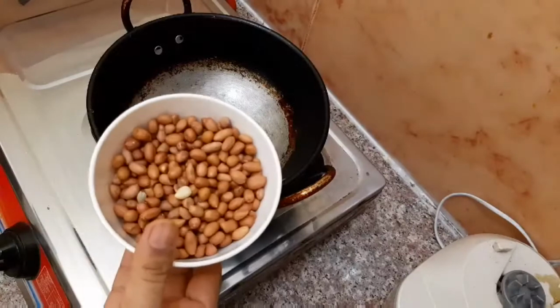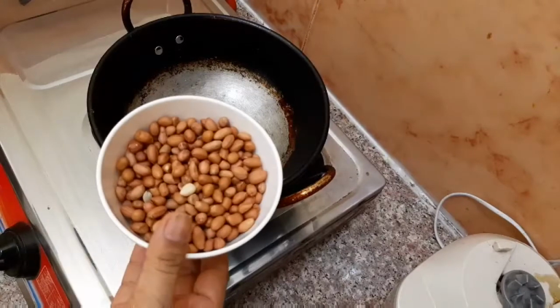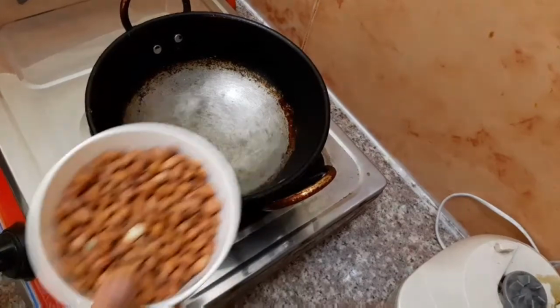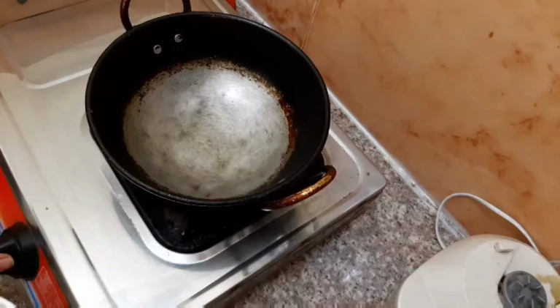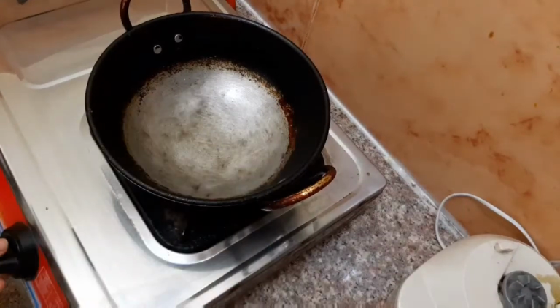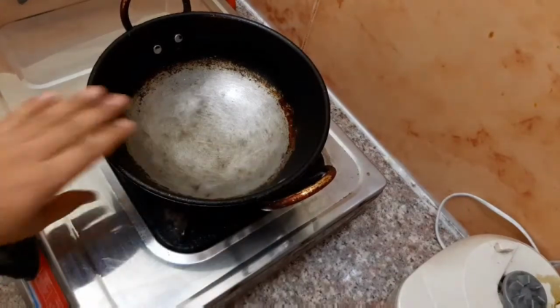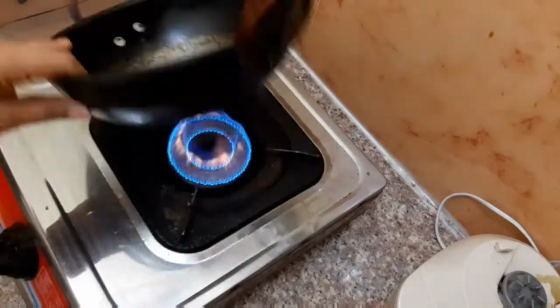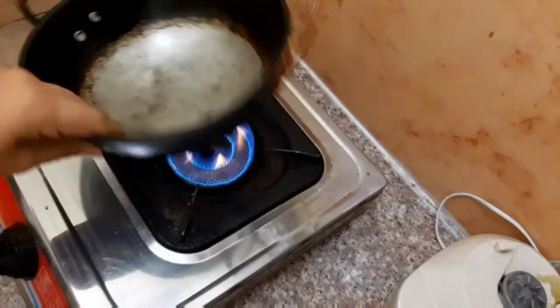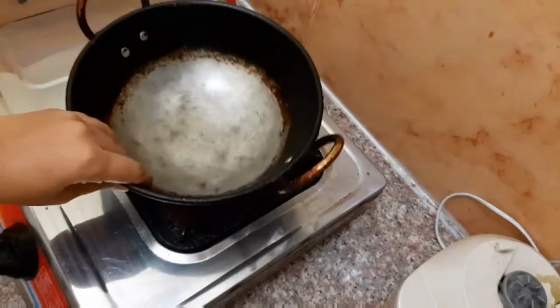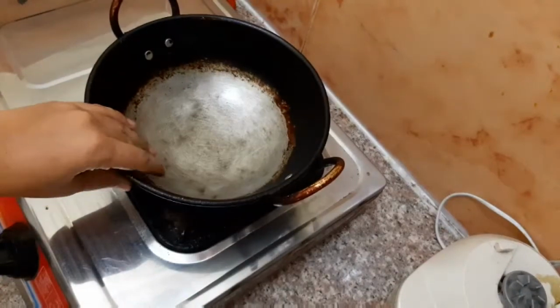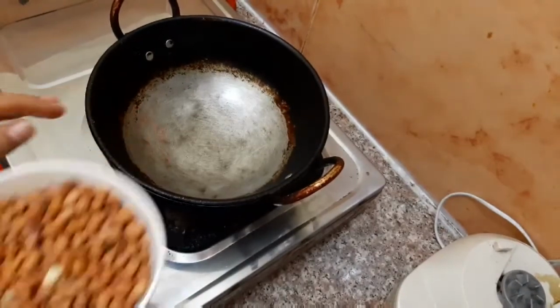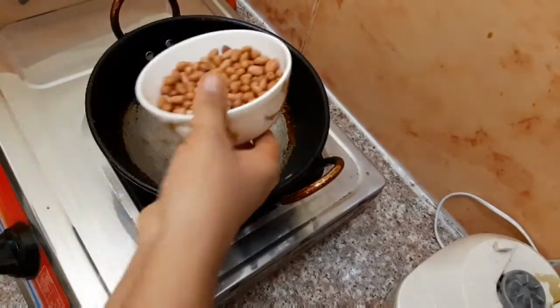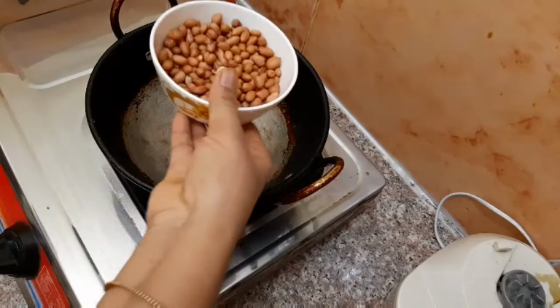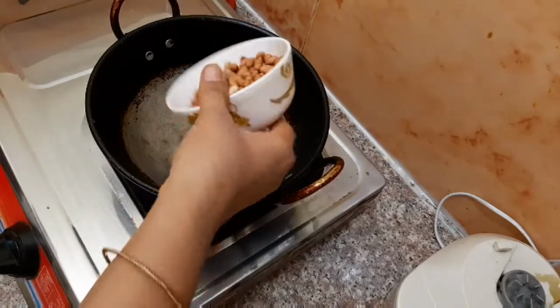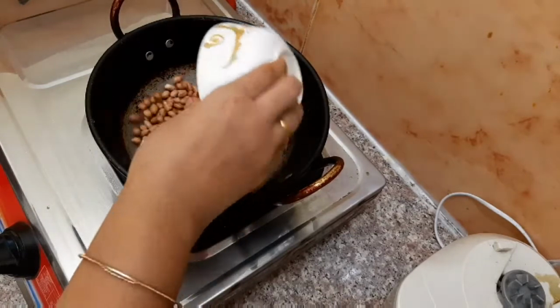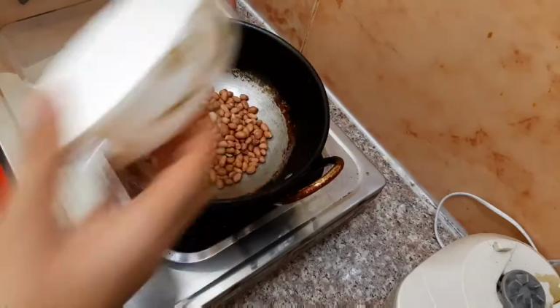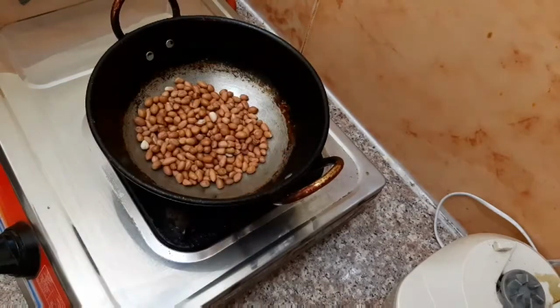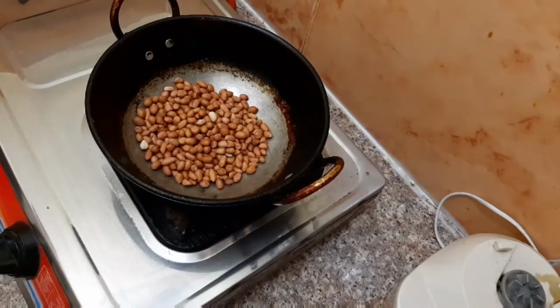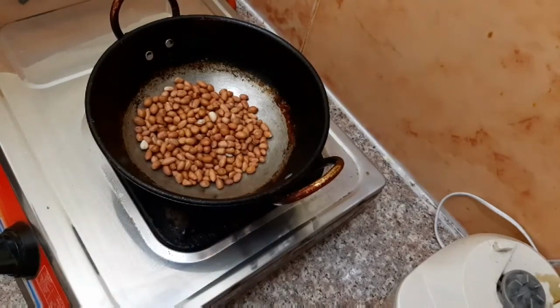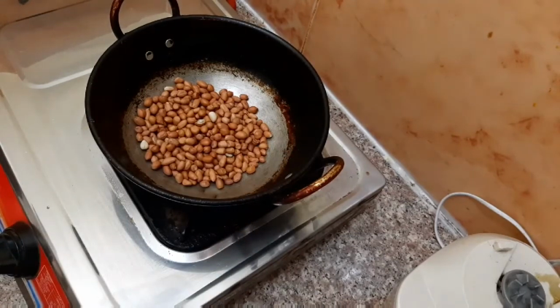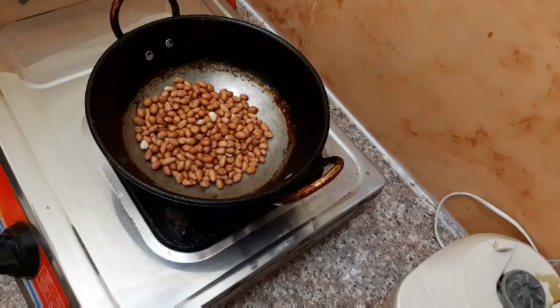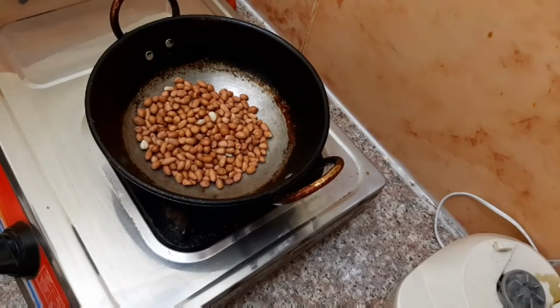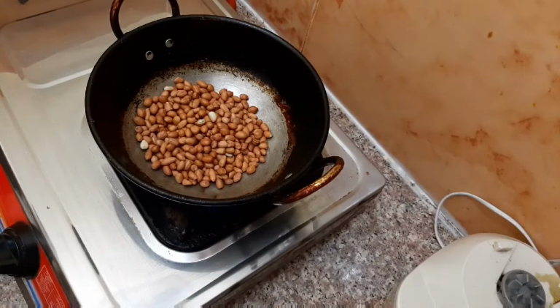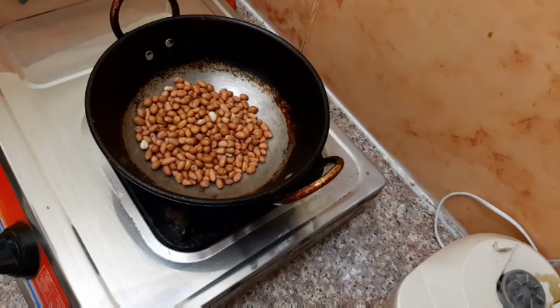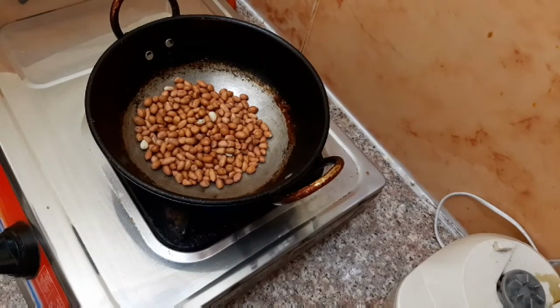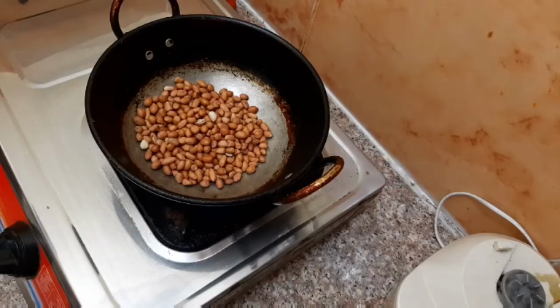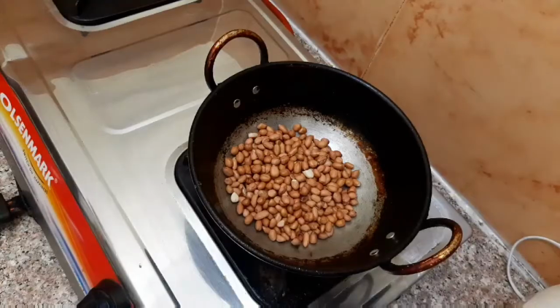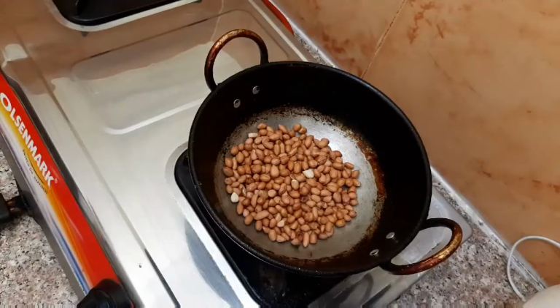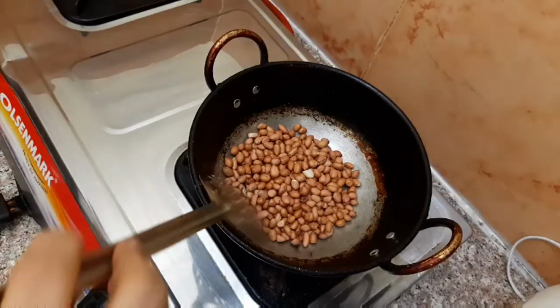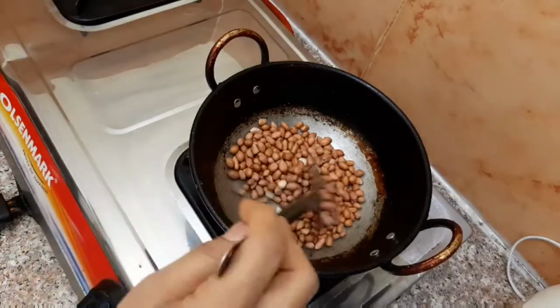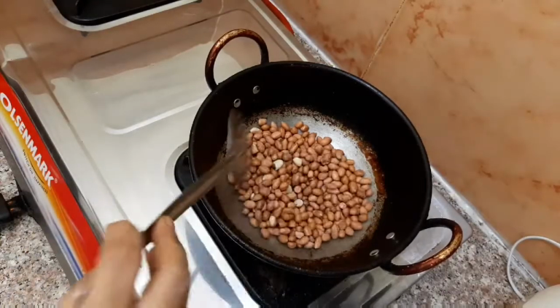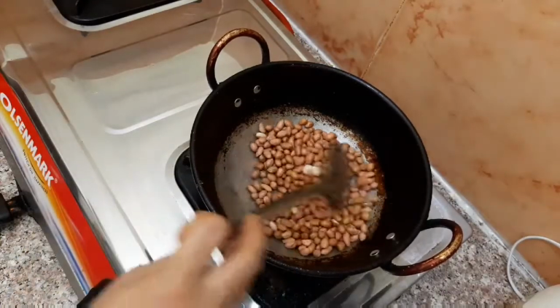We are going to make a bread chutney. Now, we are going to mix it.